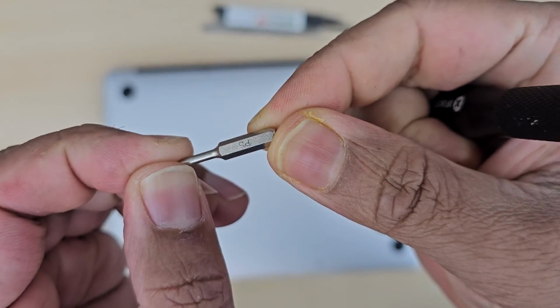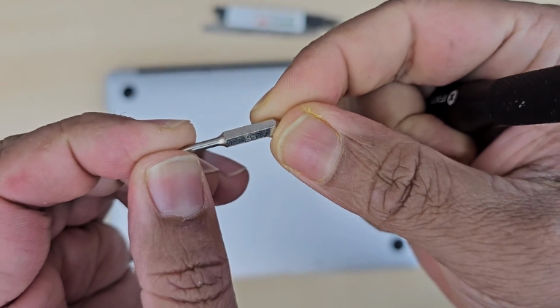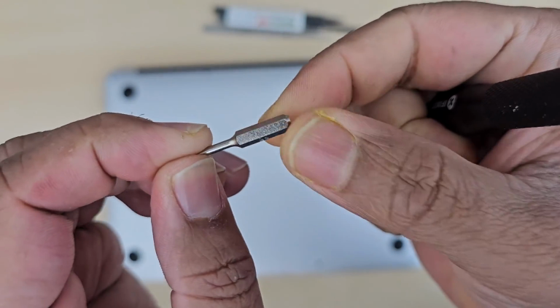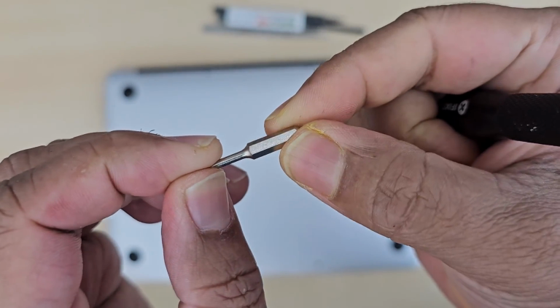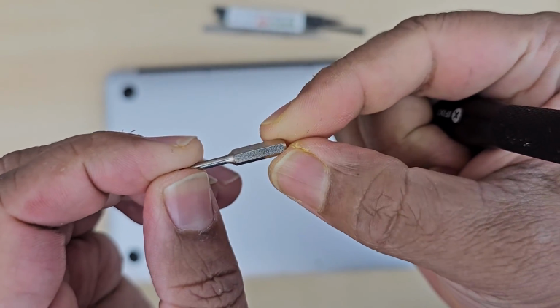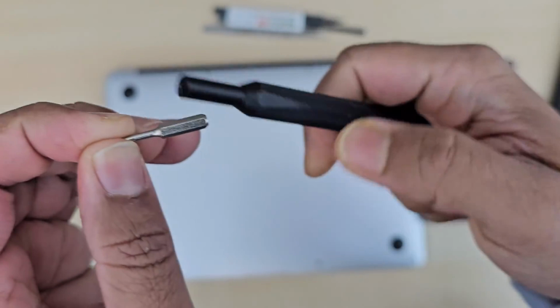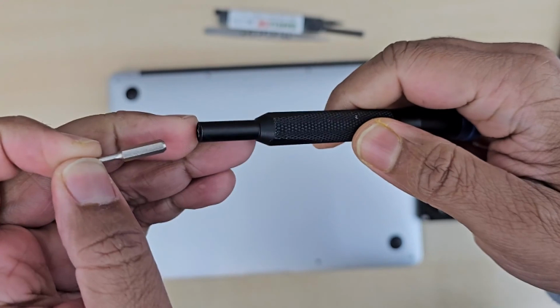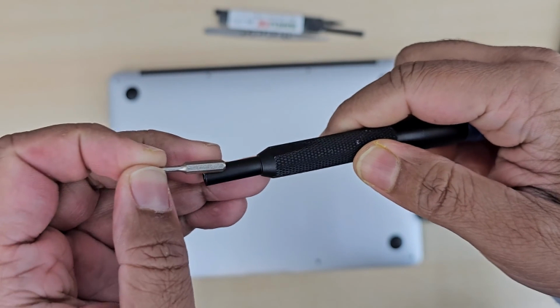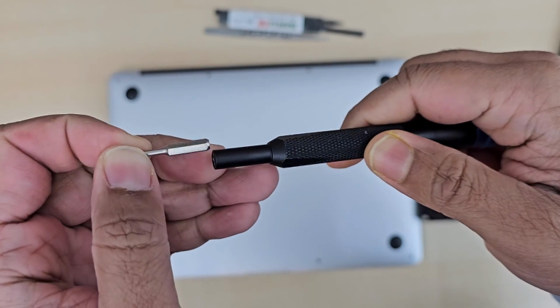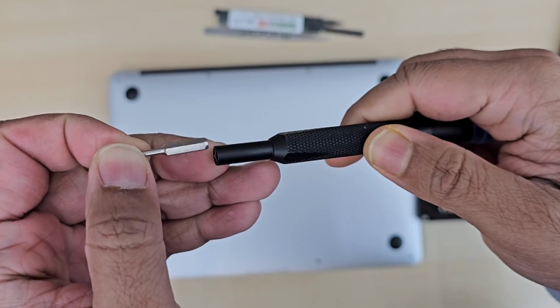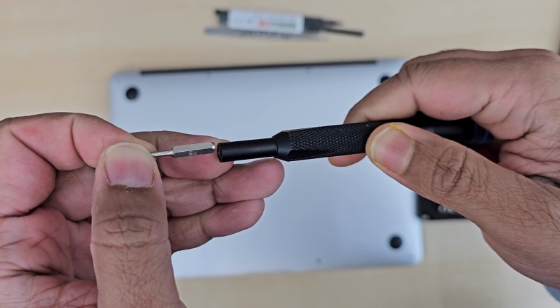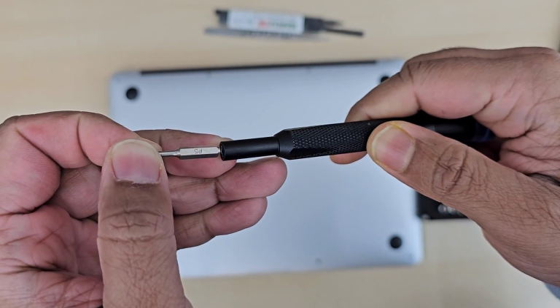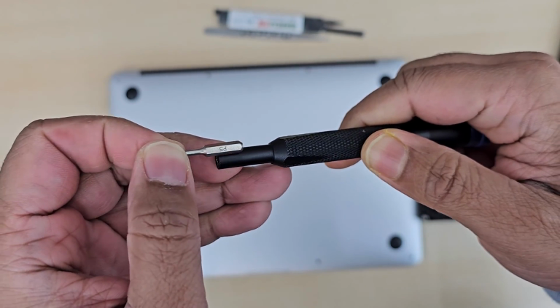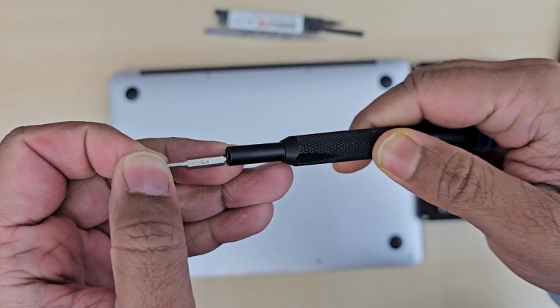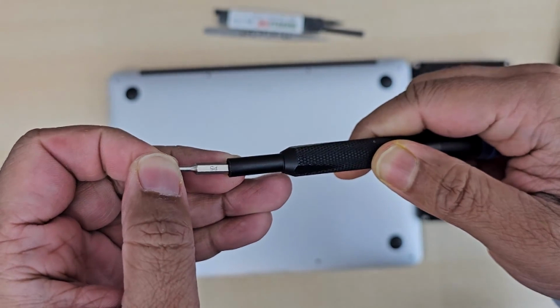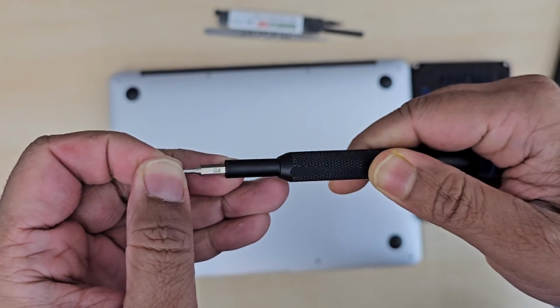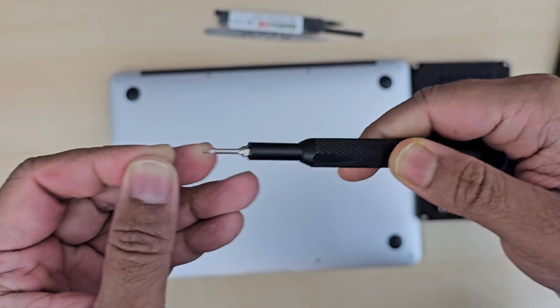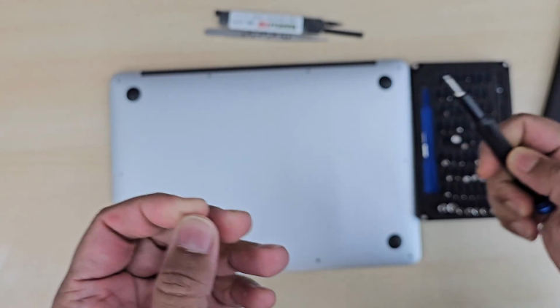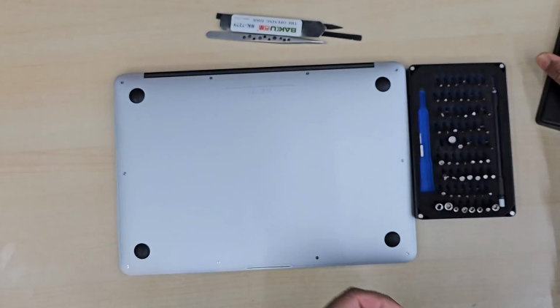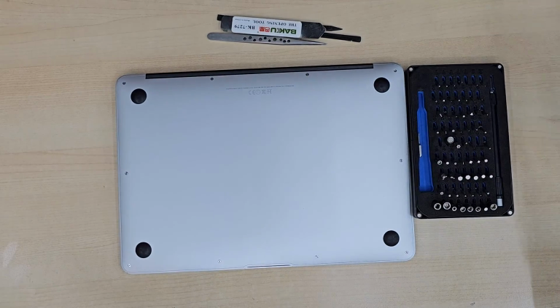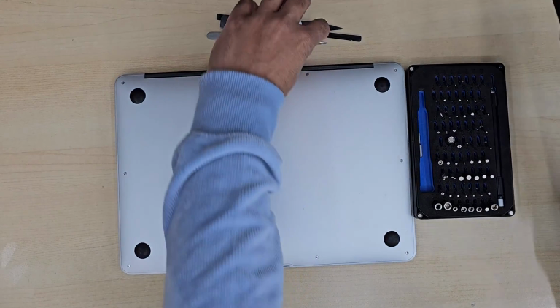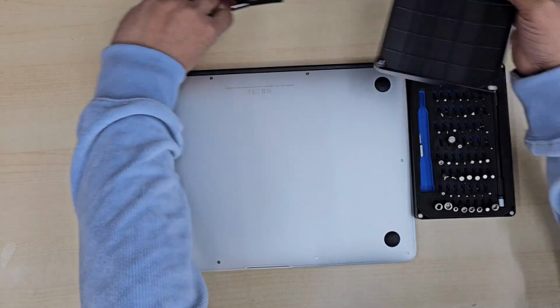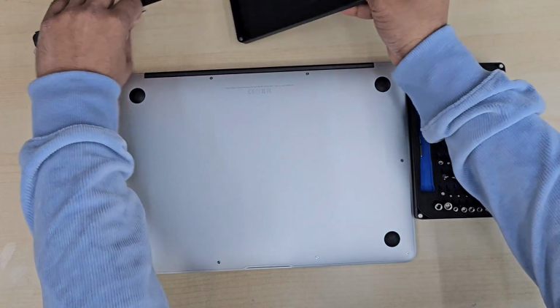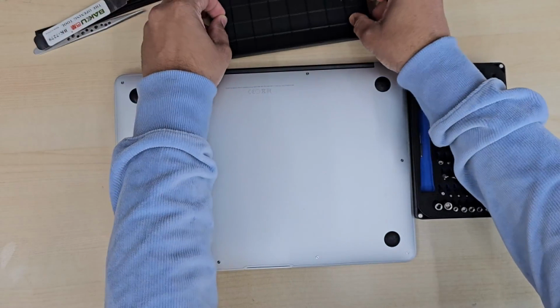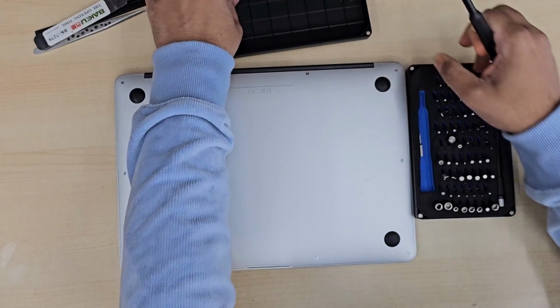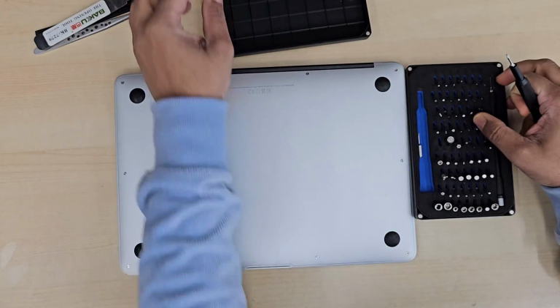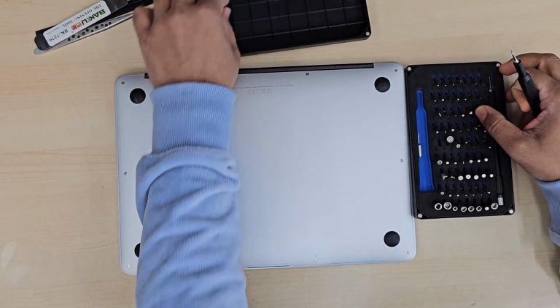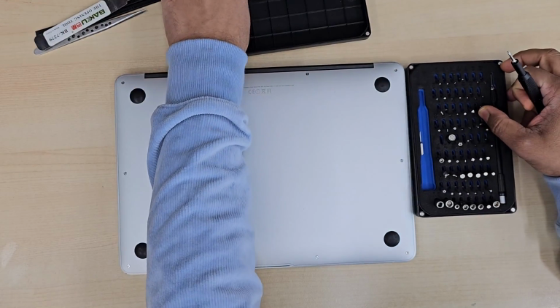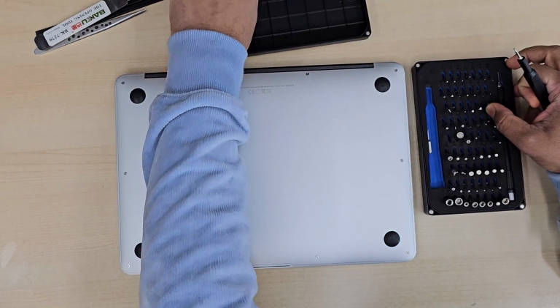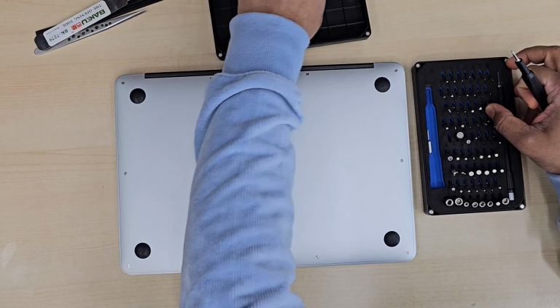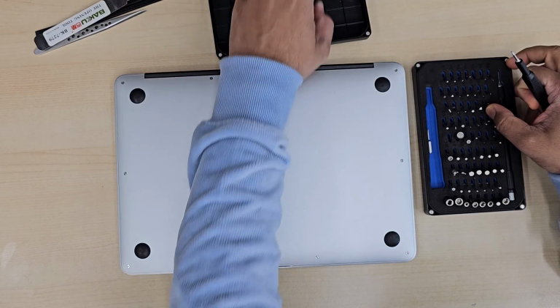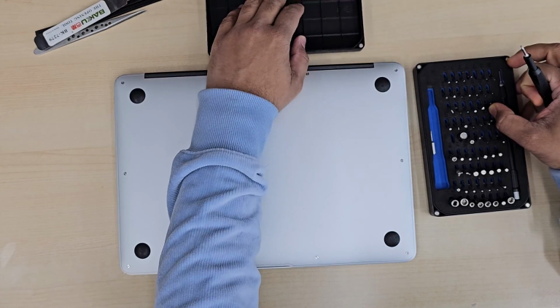Here you can see the screwdriver number. This video is going to be quite long — hopefully you'll enjoy it. If you have any questions, please let me know in the comment section. Let's check it out. Thank you.